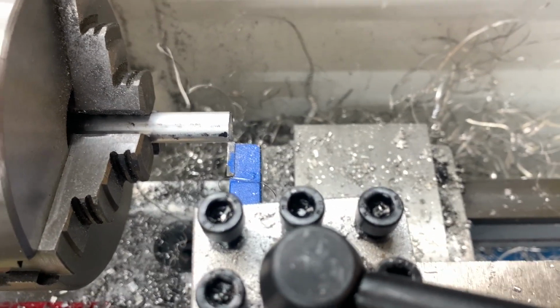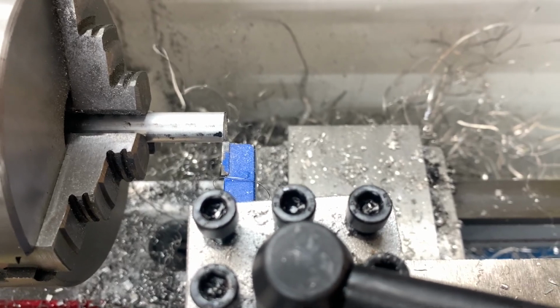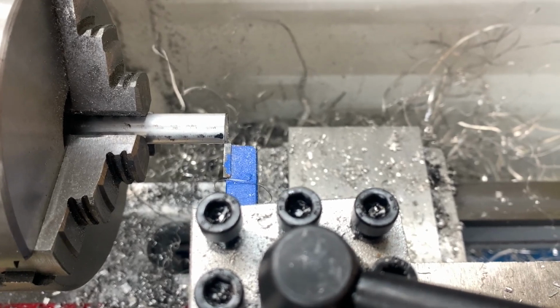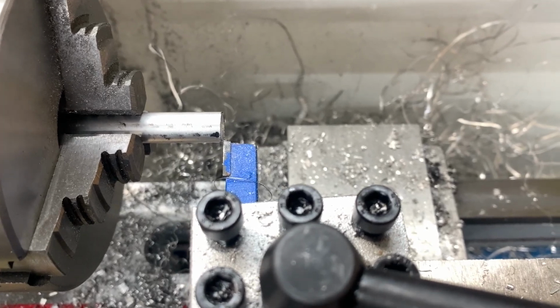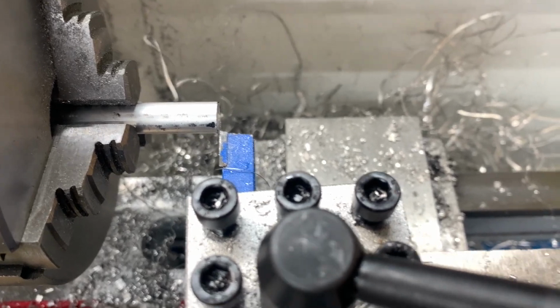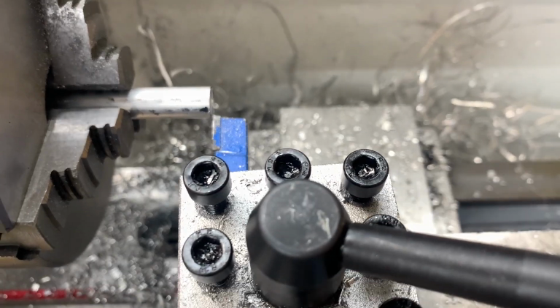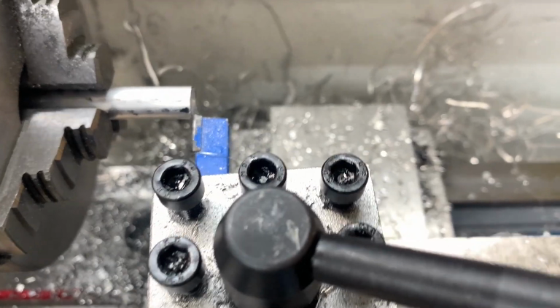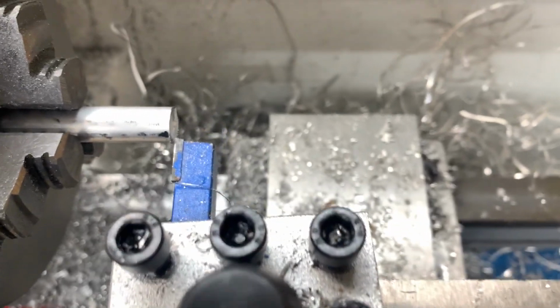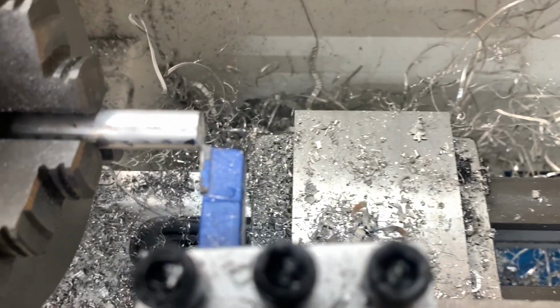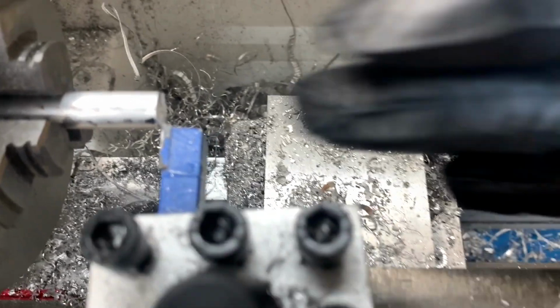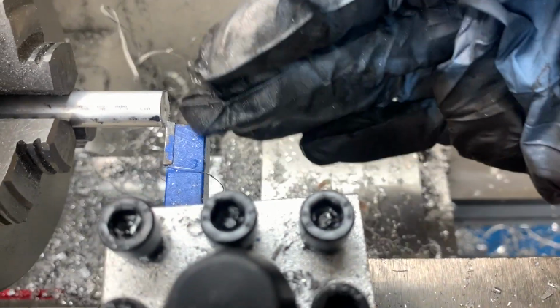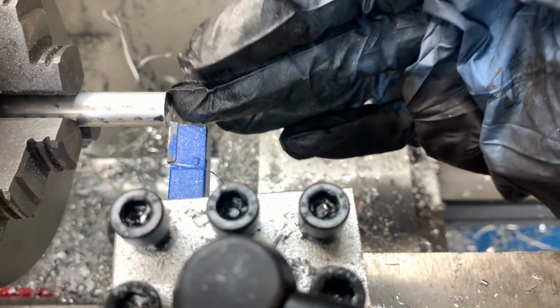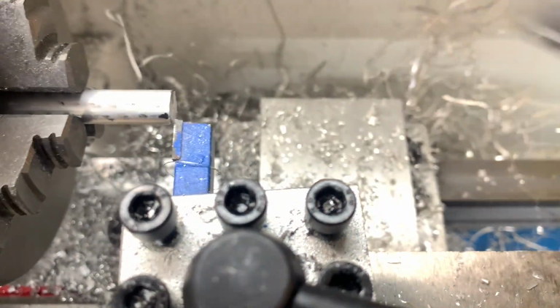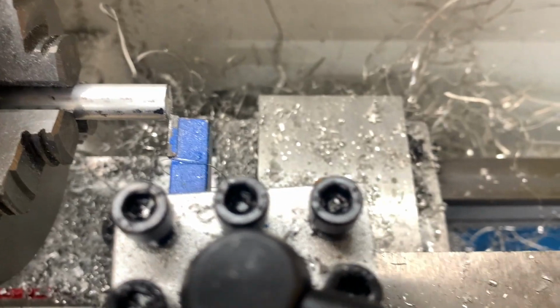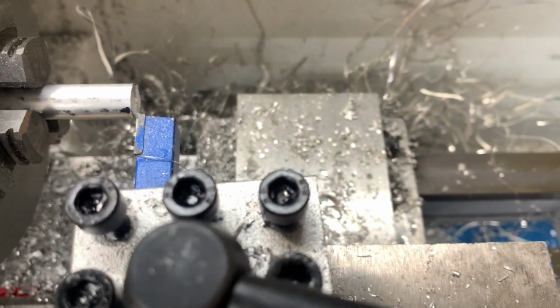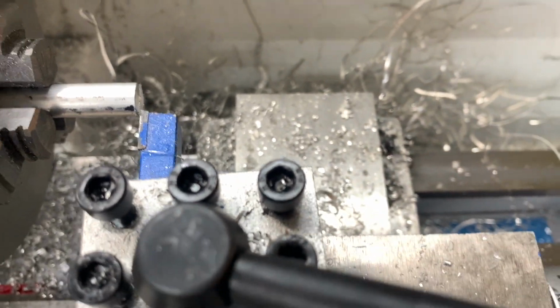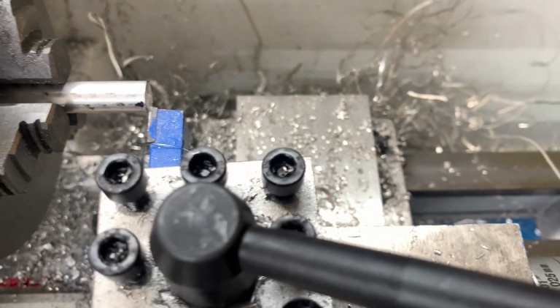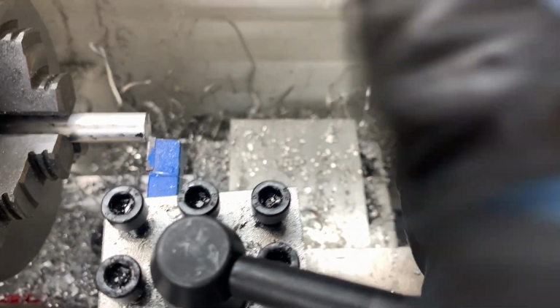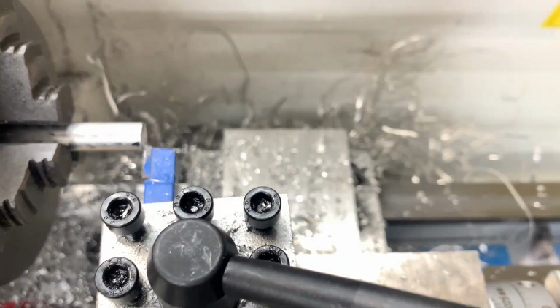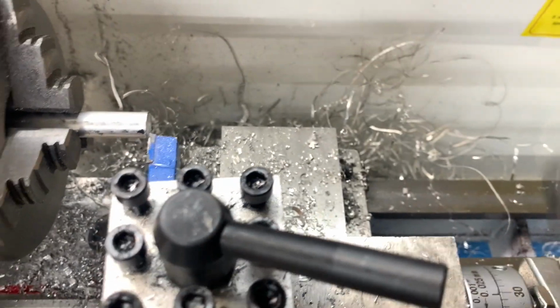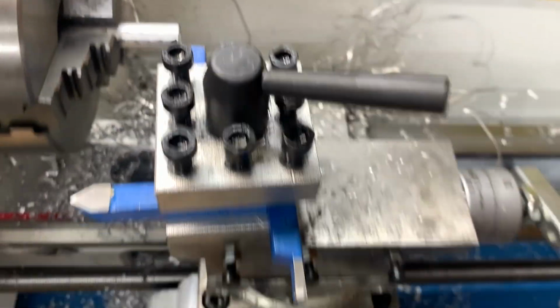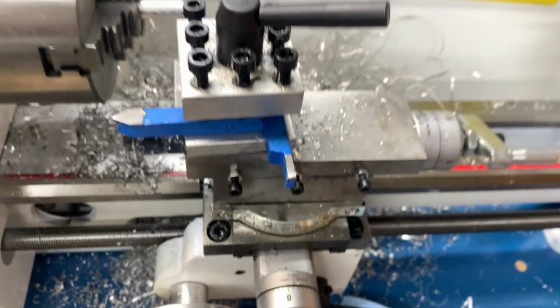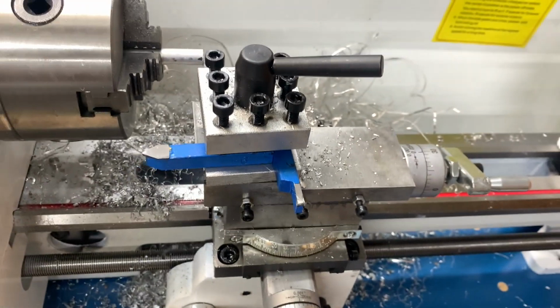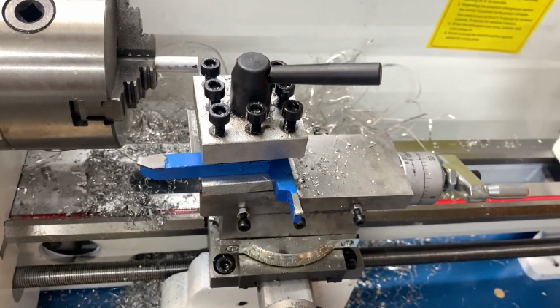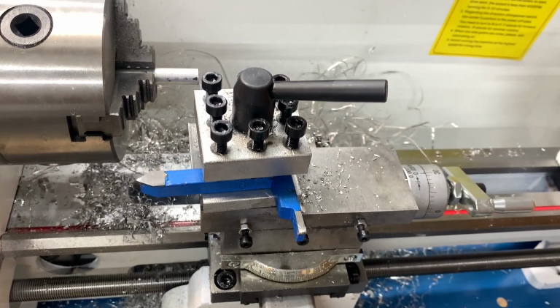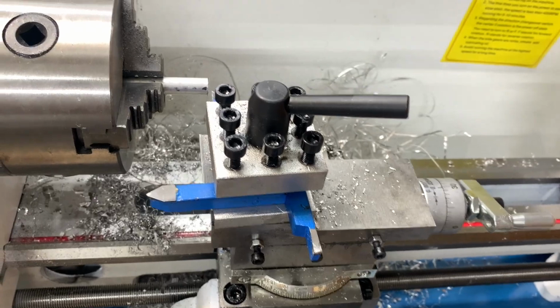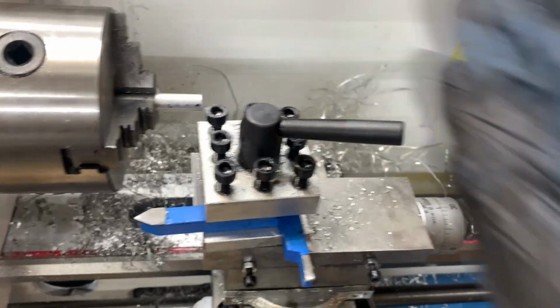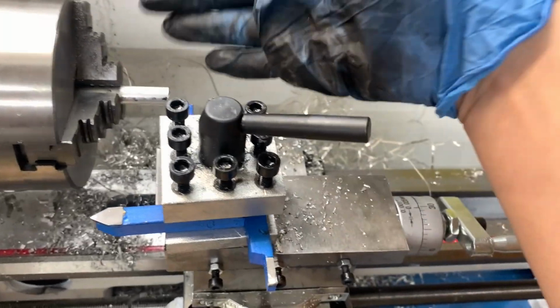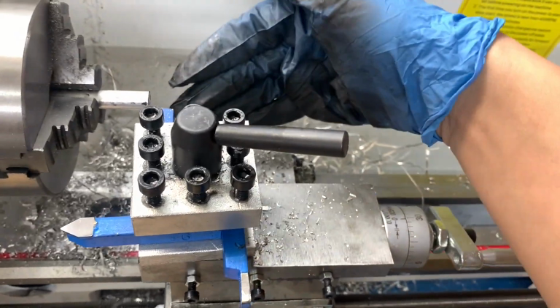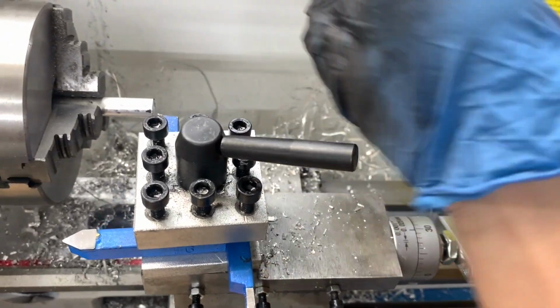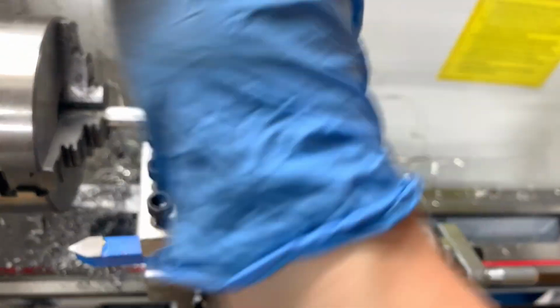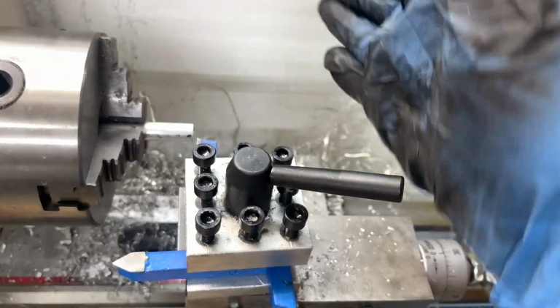I'd start cutting from about here, and once I get to the middle it kind of pushes out. The slide gets pushed out, so every time I faced something there was a dome.